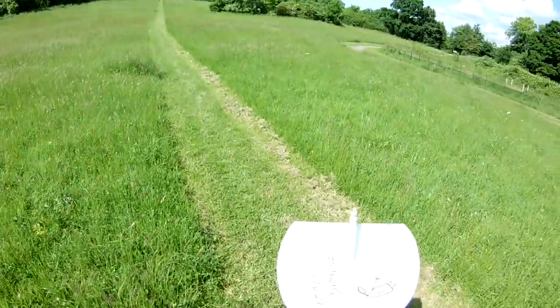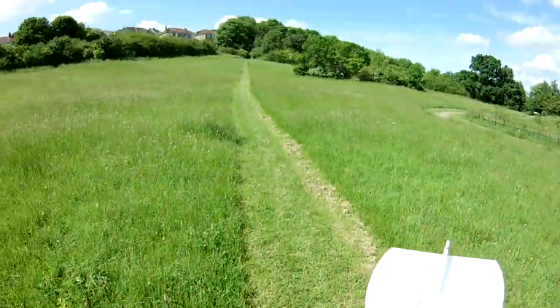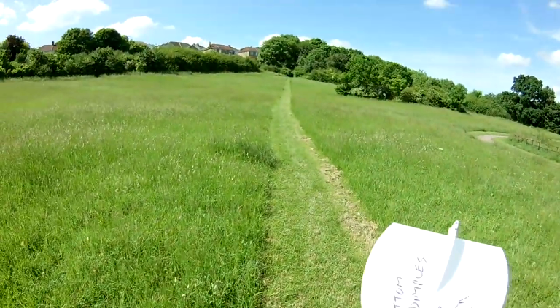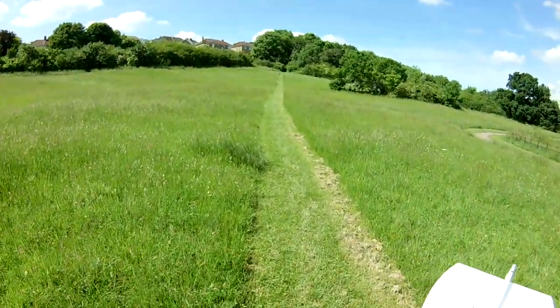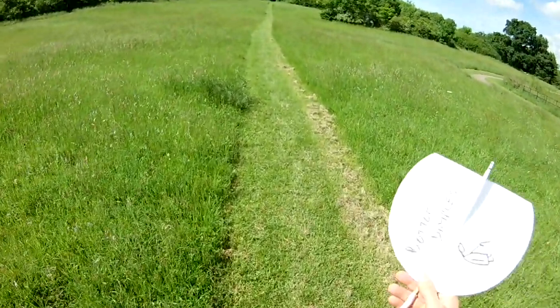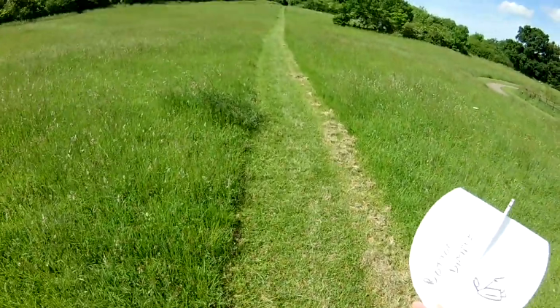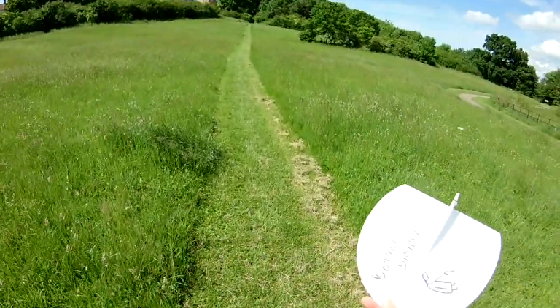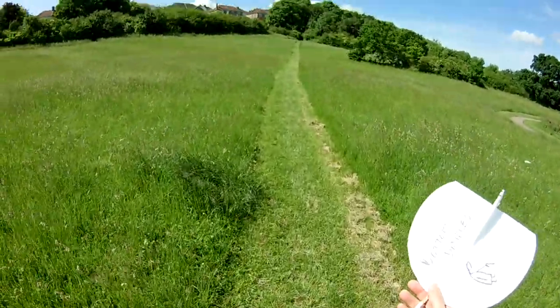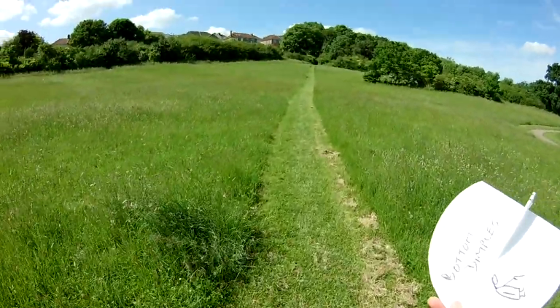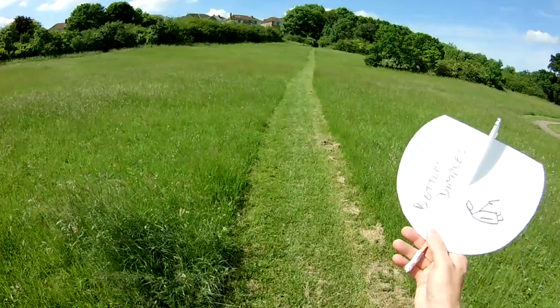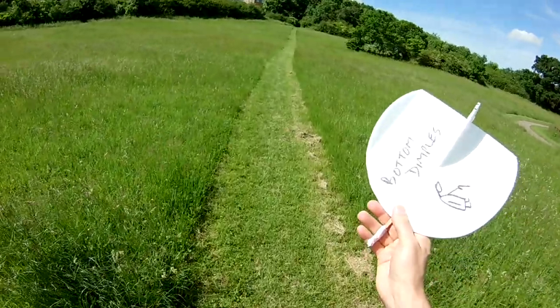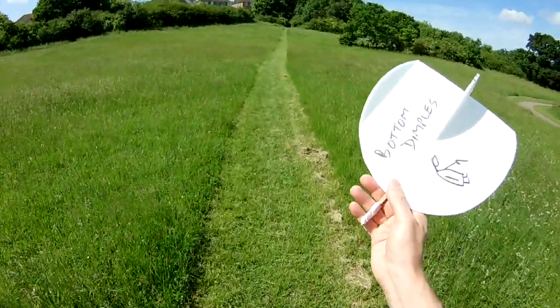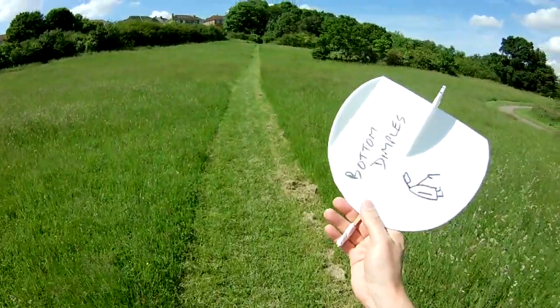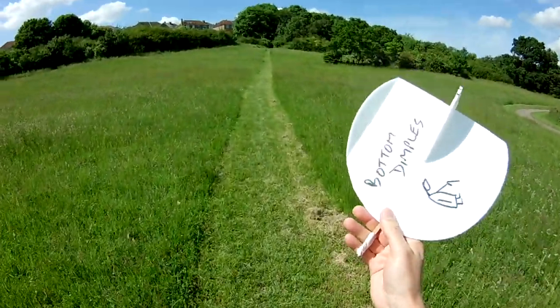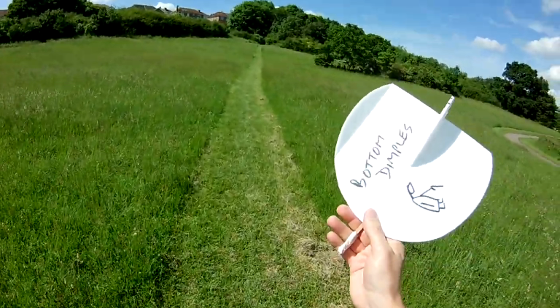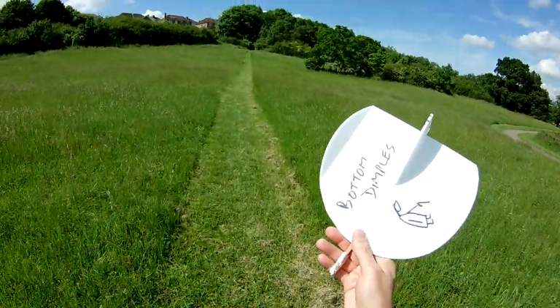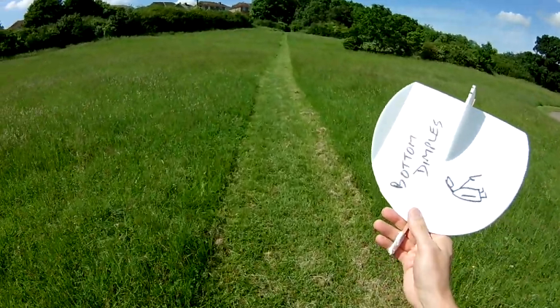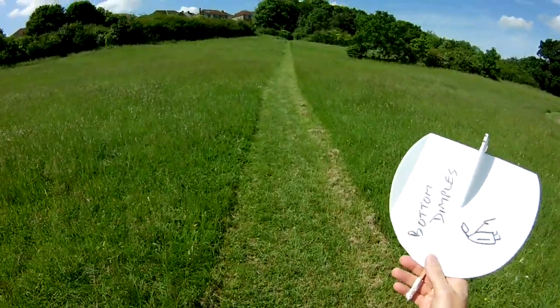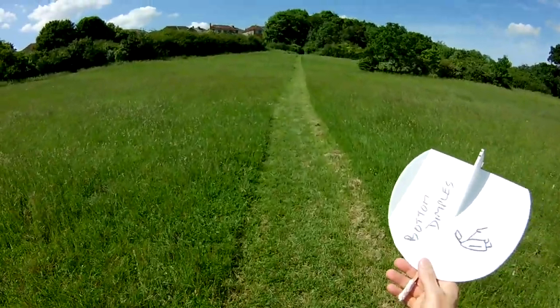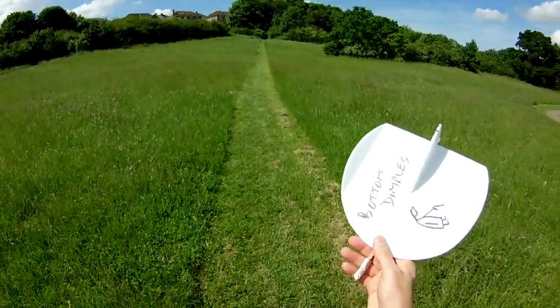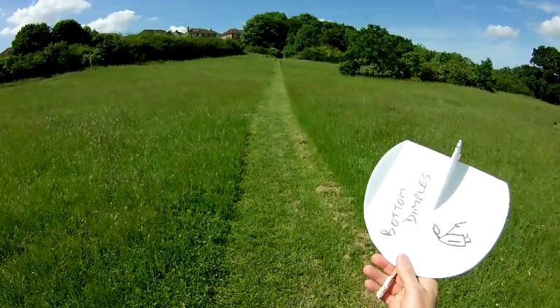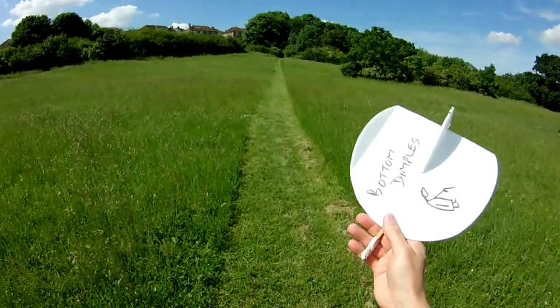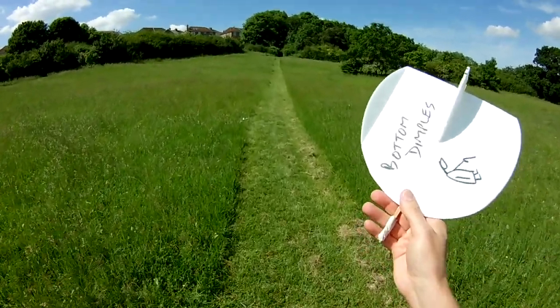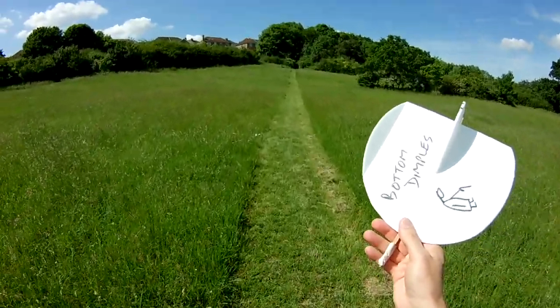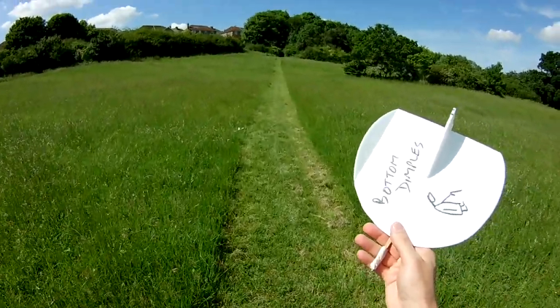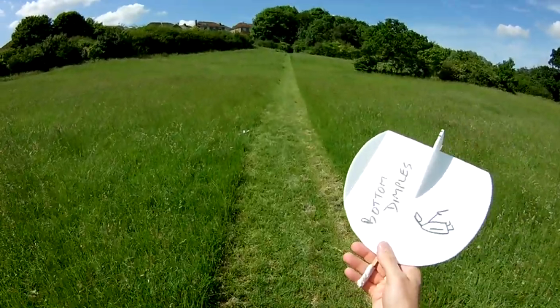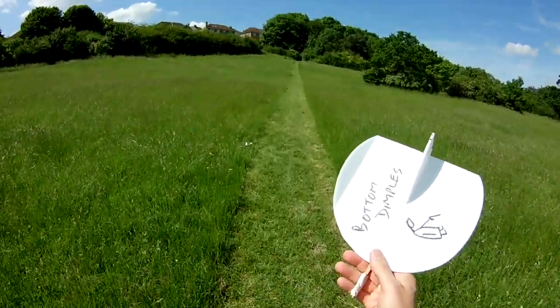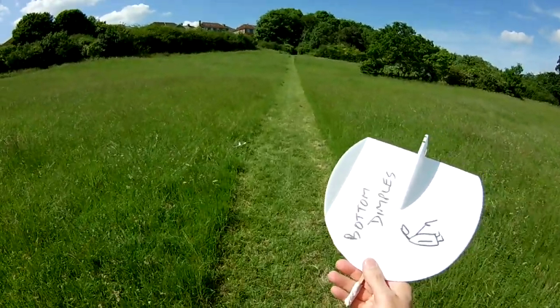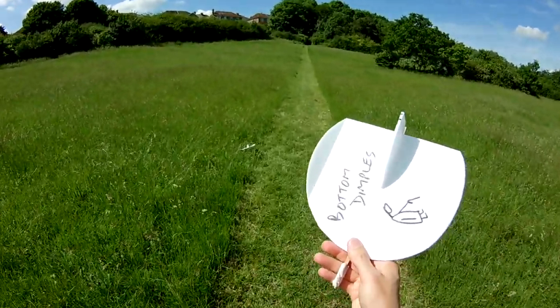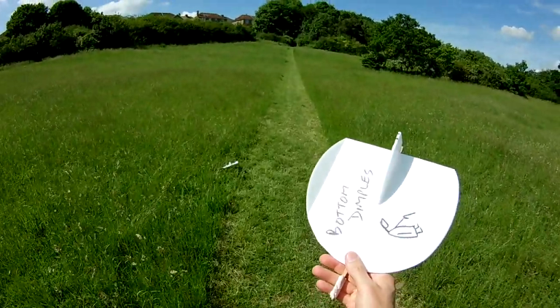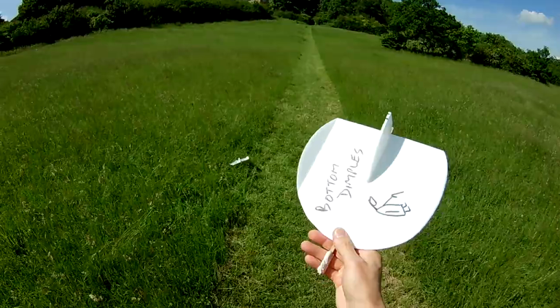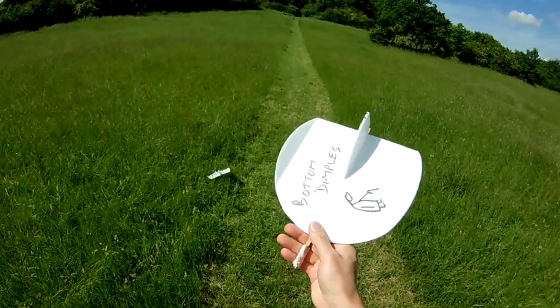The only trouble is, none of this is really going to prove anything about the dimples. There's just obviously a minor variation between the build, even though I've kept them as close as possible.